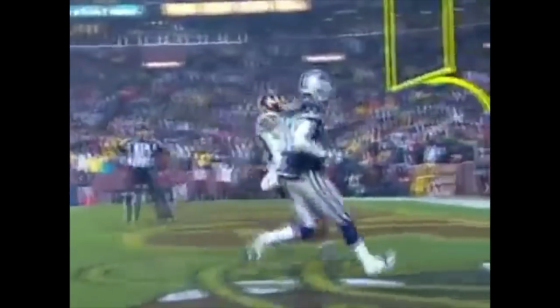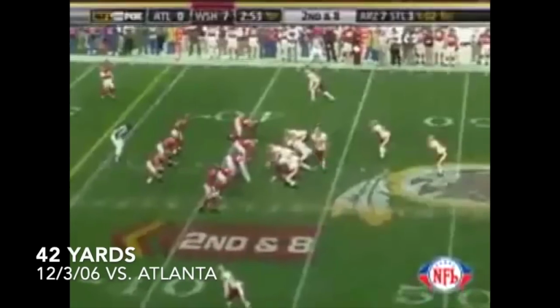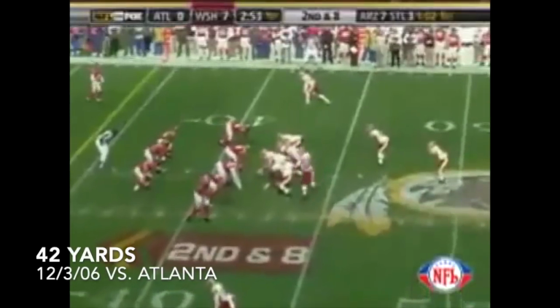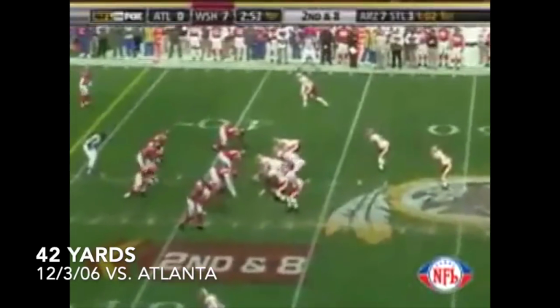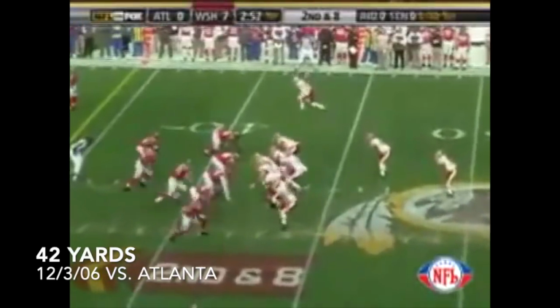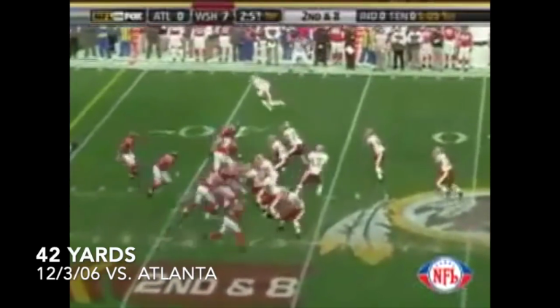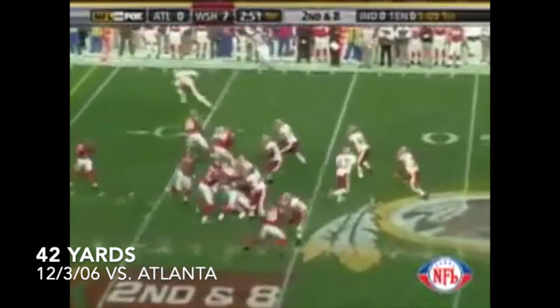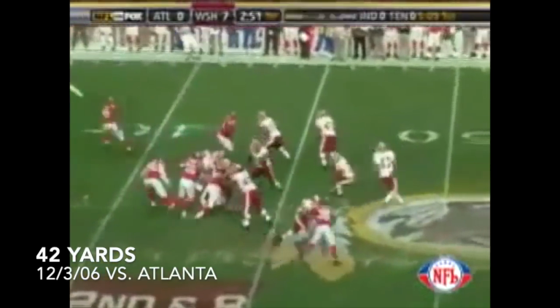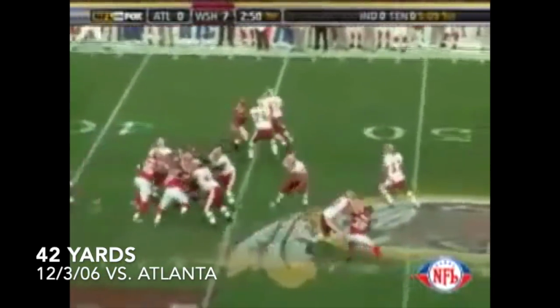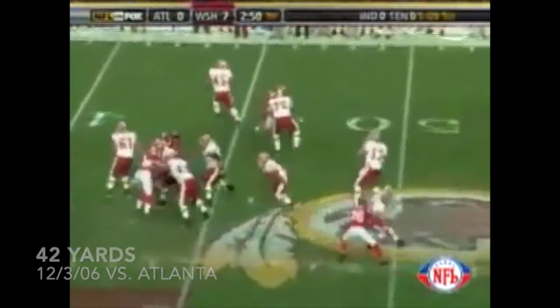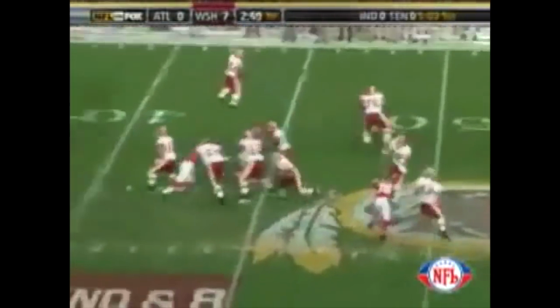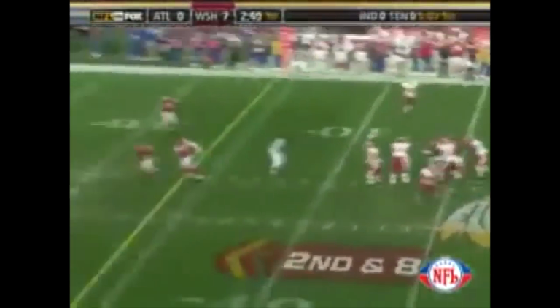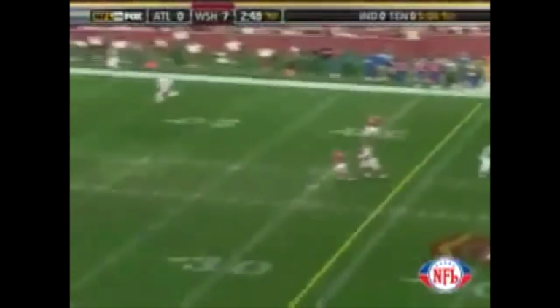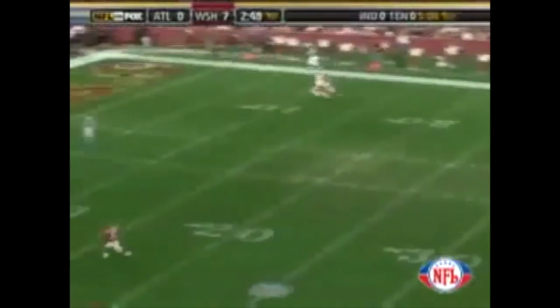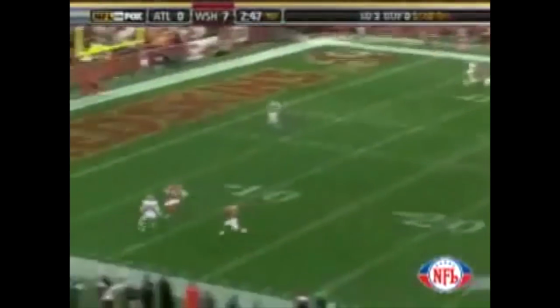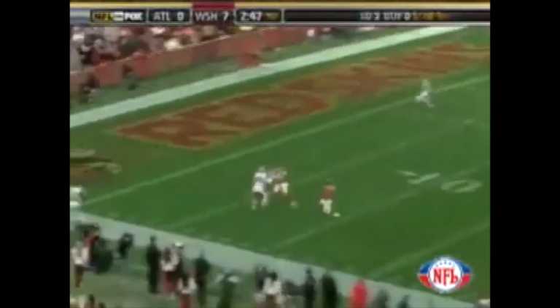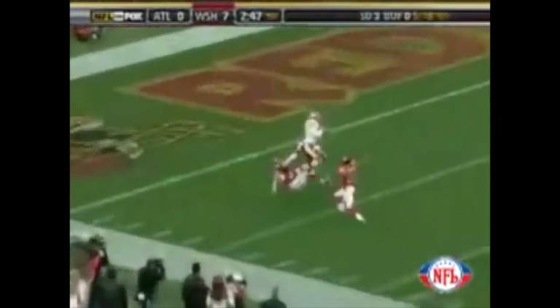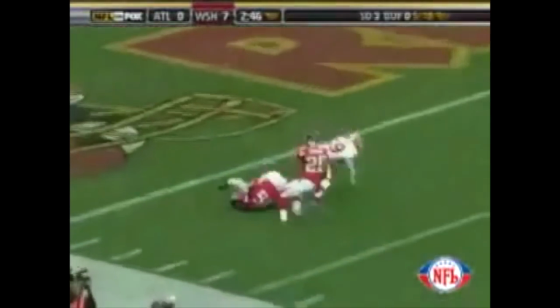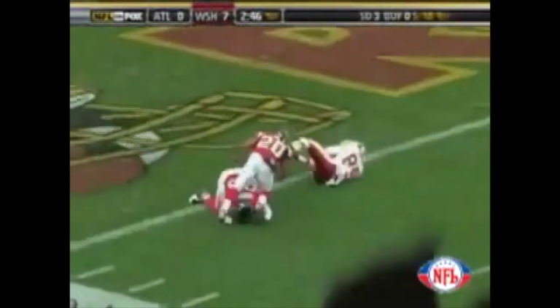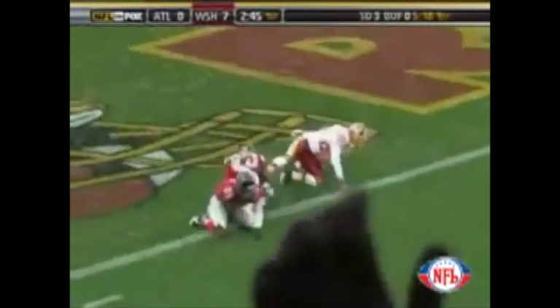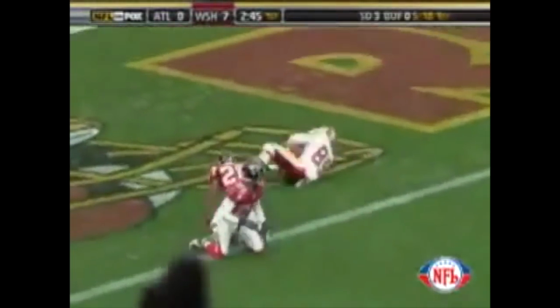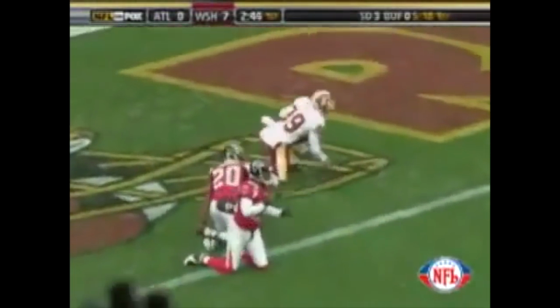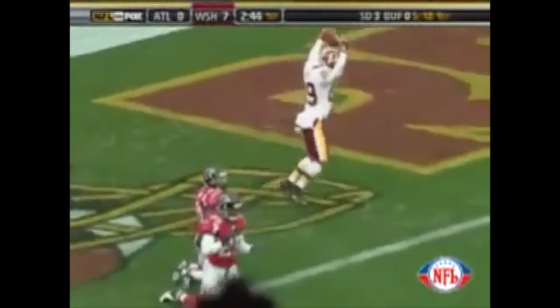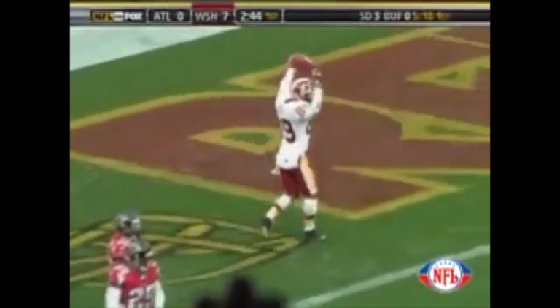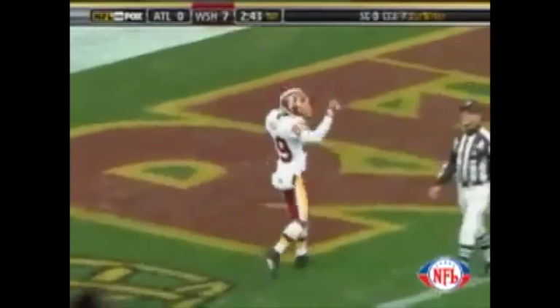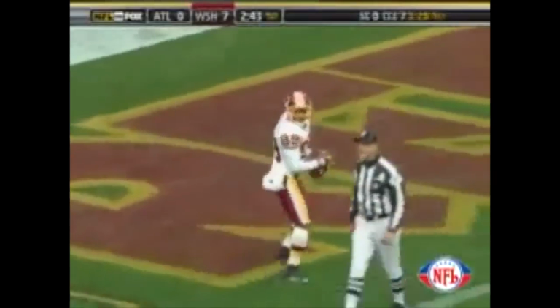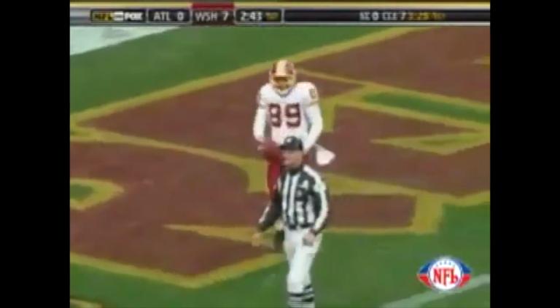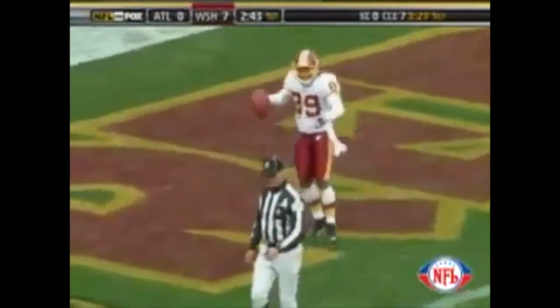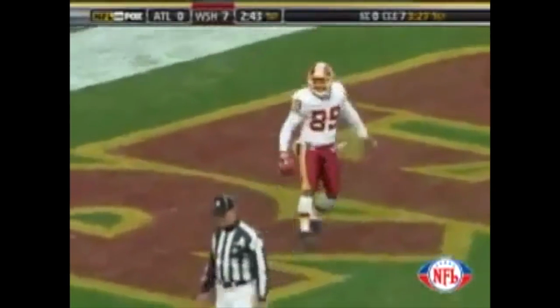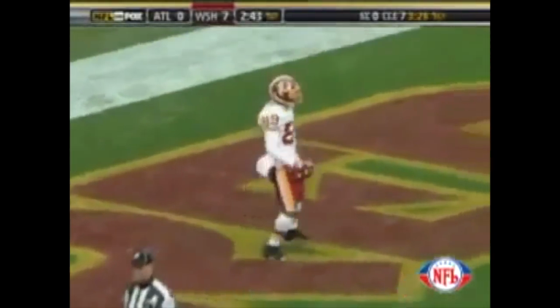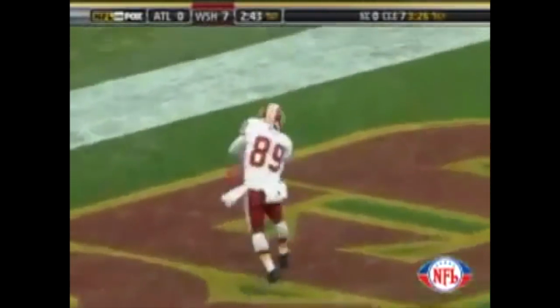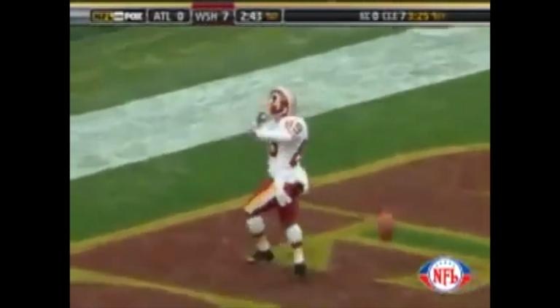He's facing second and eight at the Falcon 42. Jason Campbell, a play action fake looking deep — left sideline. Santana Moss down there, makes the catch, down at the one-yard line, and he rolls in. Touchdown — Santana Moss. Touchdown, Redskins.